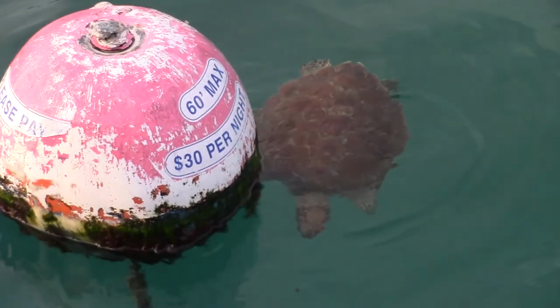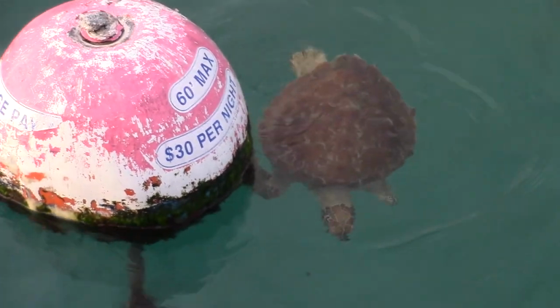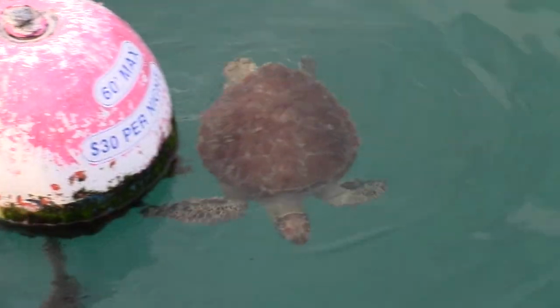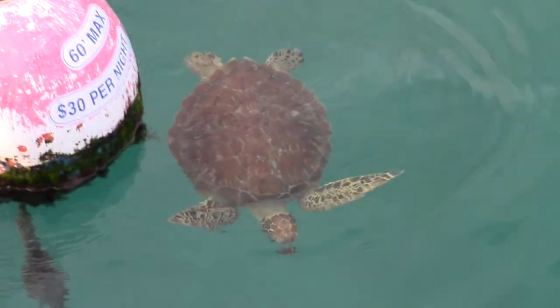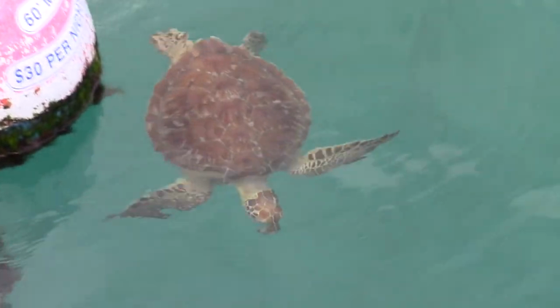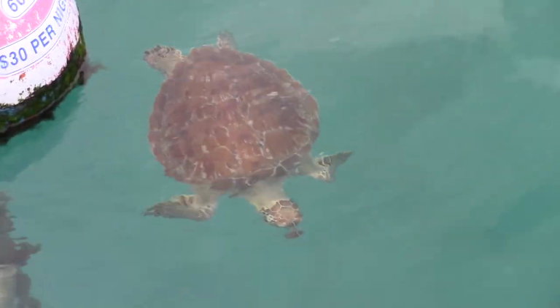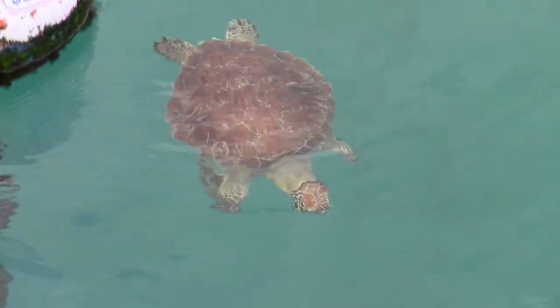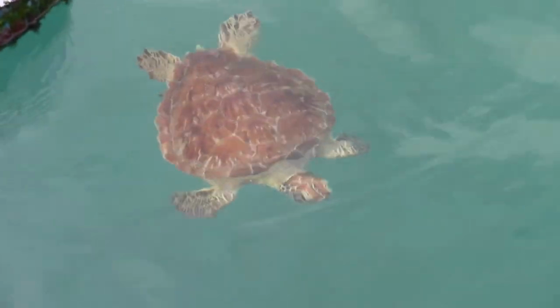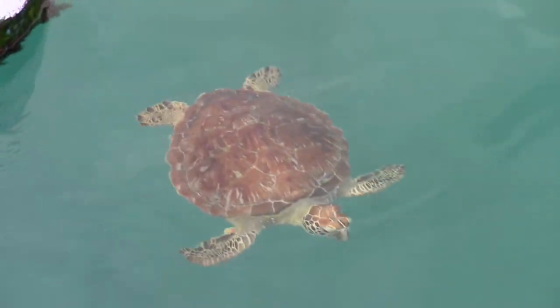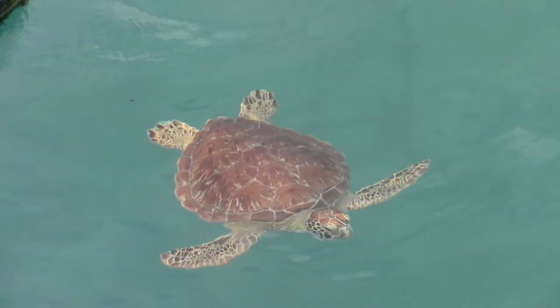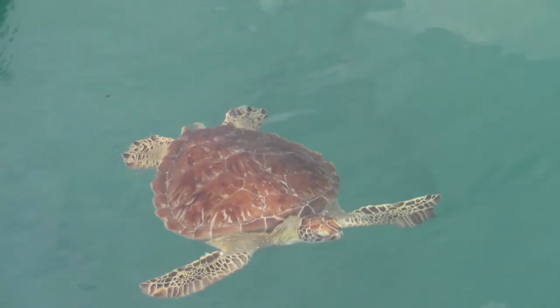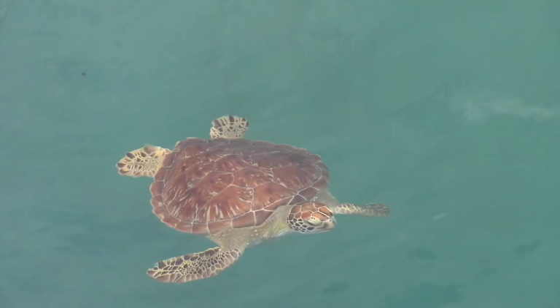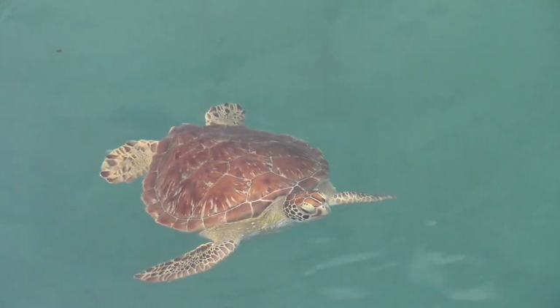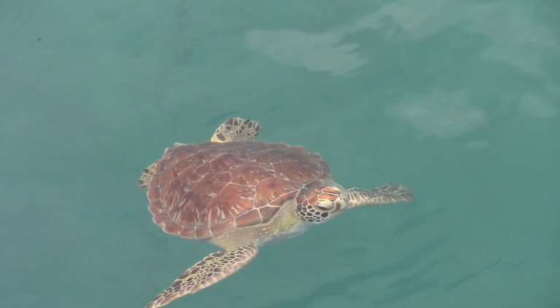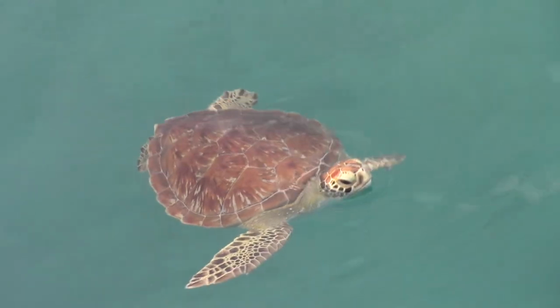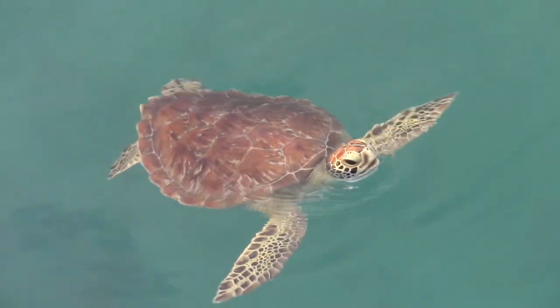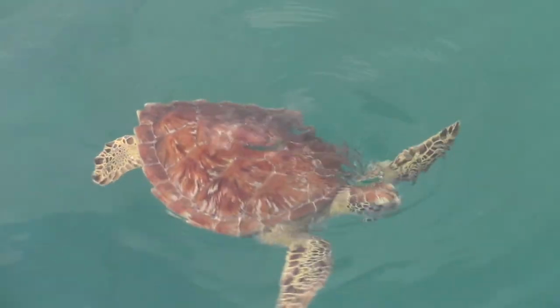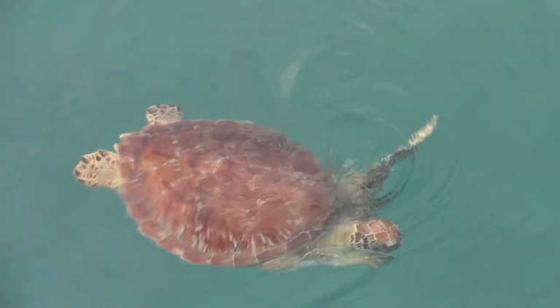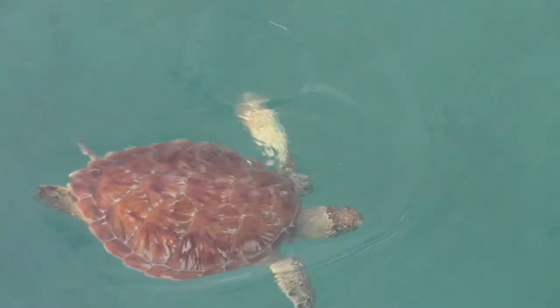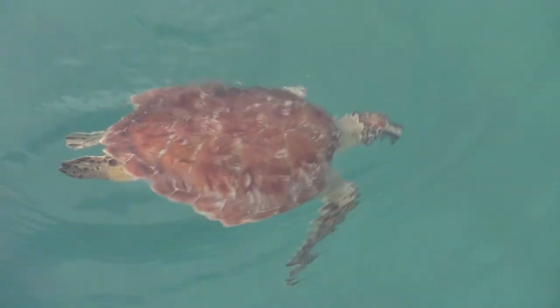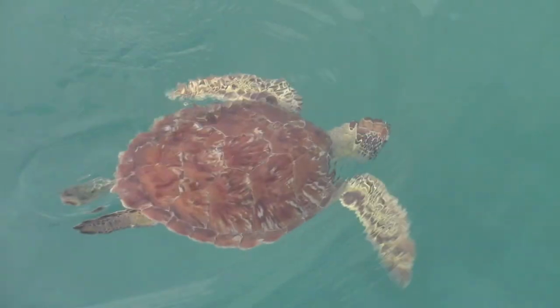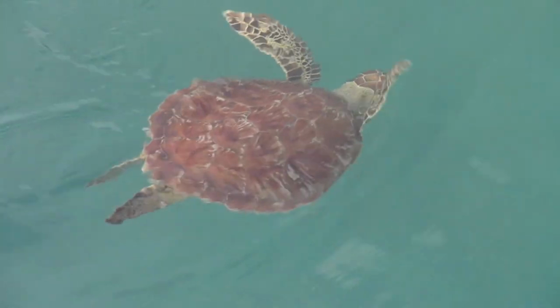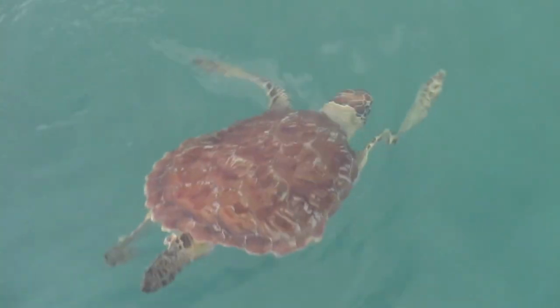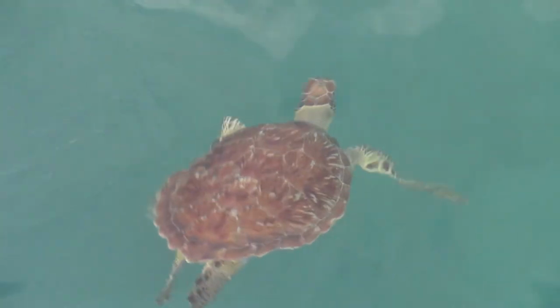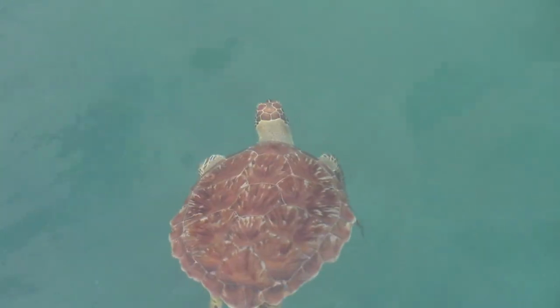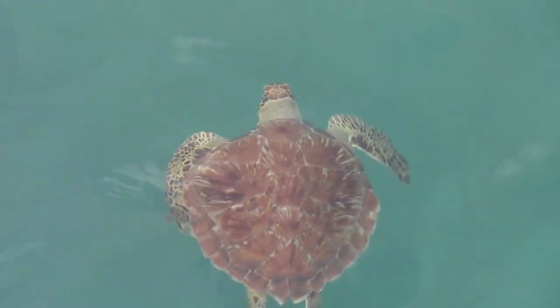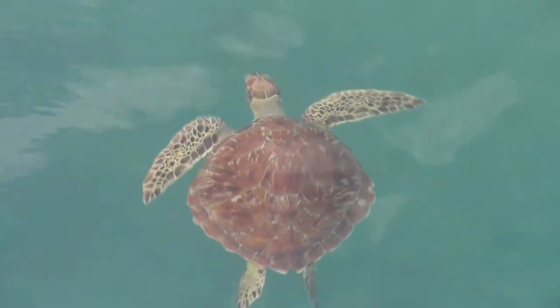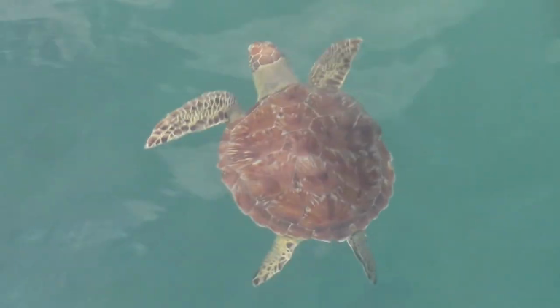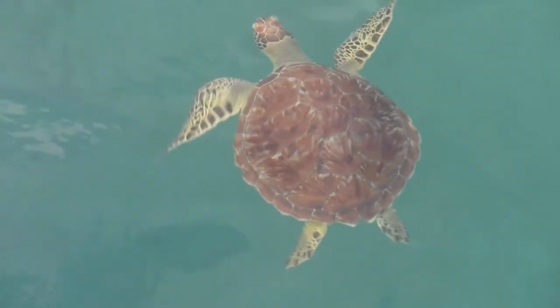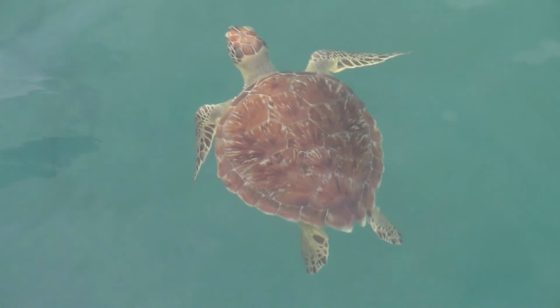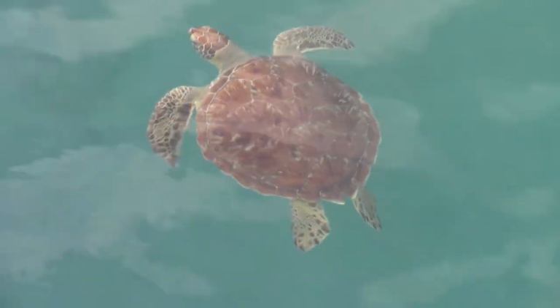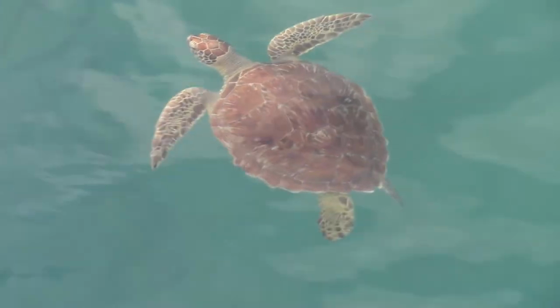This guy hung out with us for almost three minutes before disappearing back into the sea, and as he swam out of view, we were grateful to have spent time with such a rarely seen reptile.